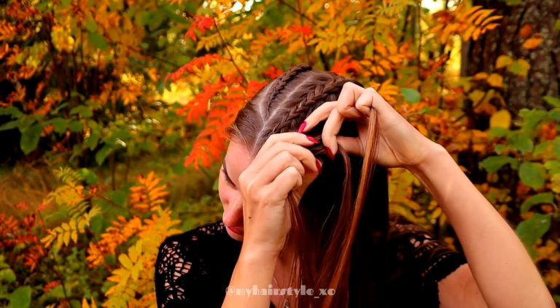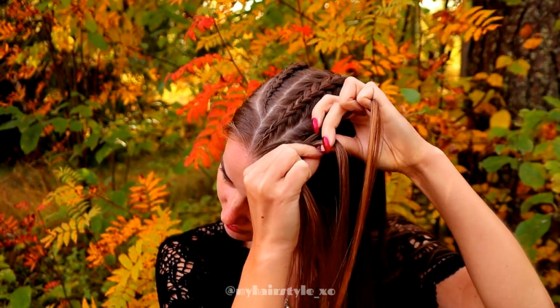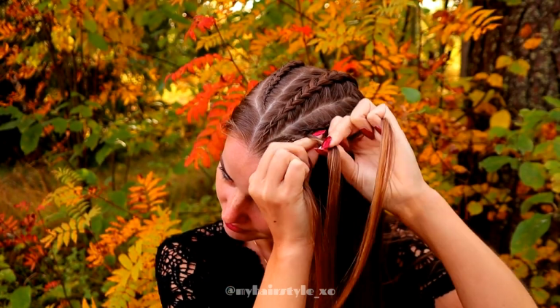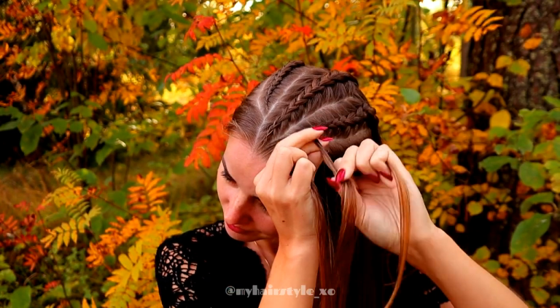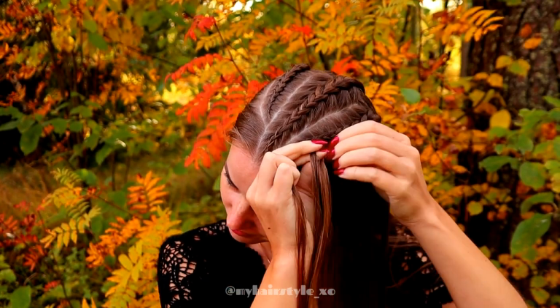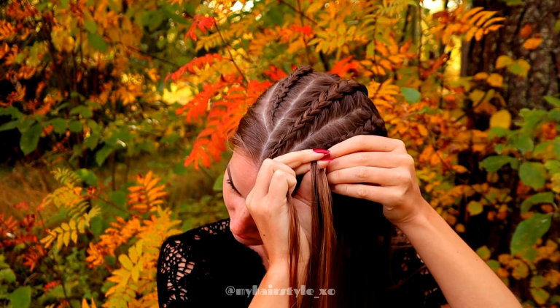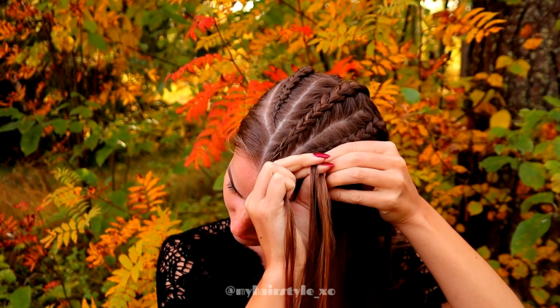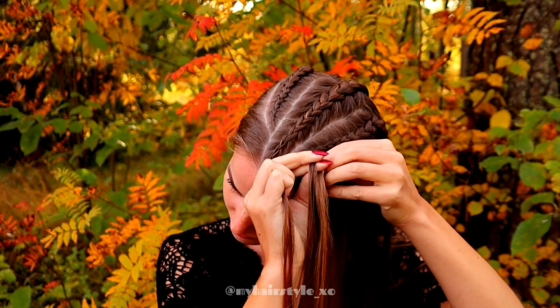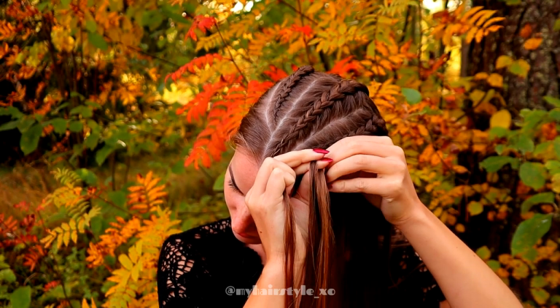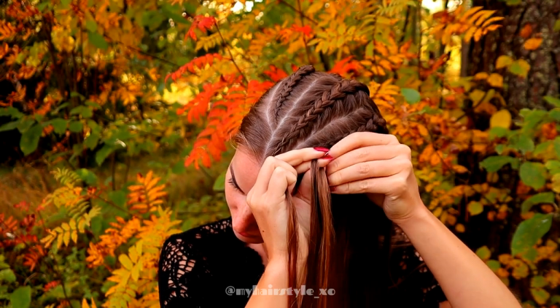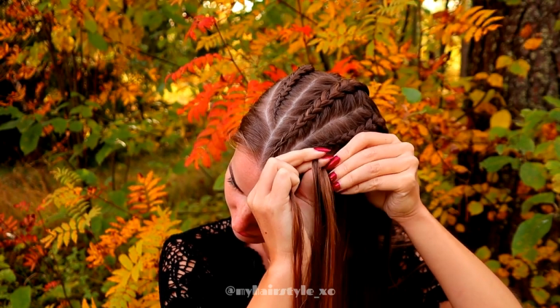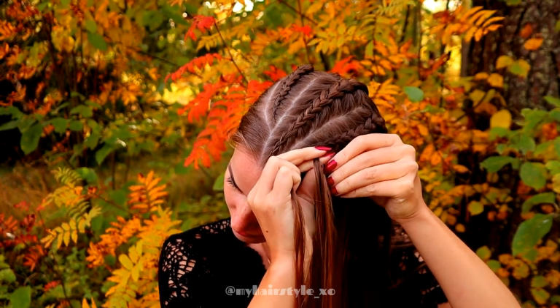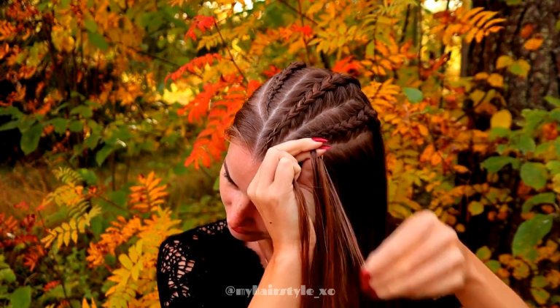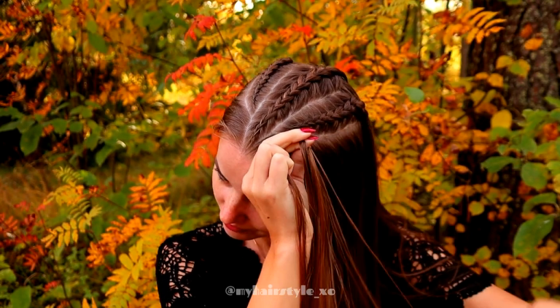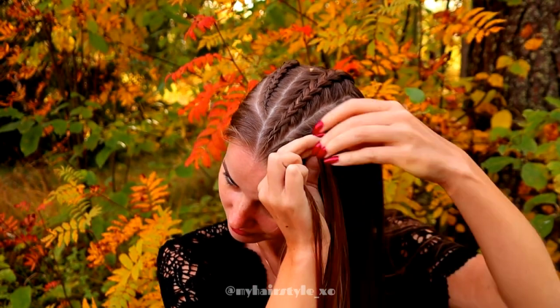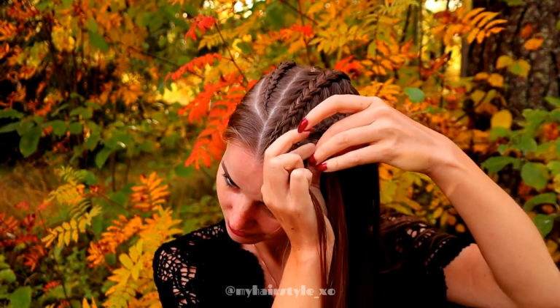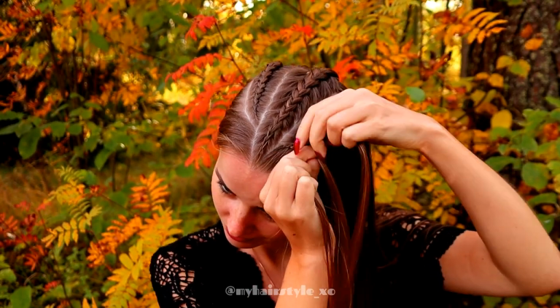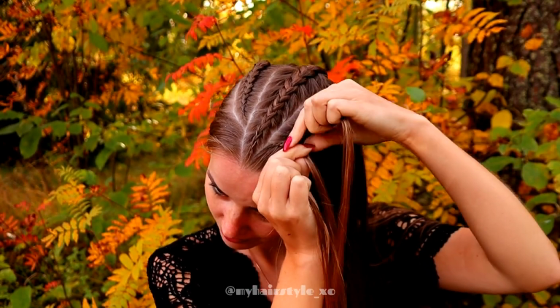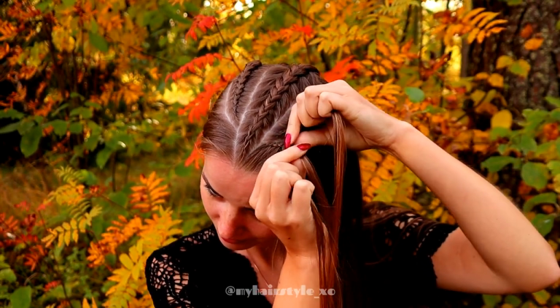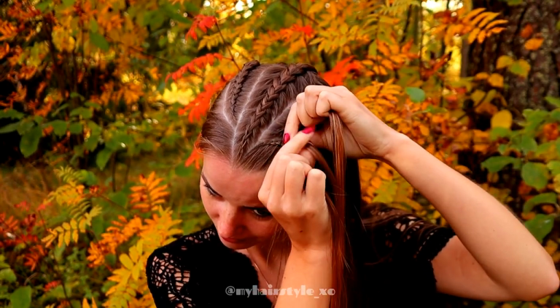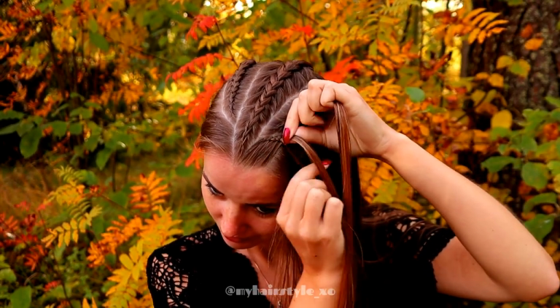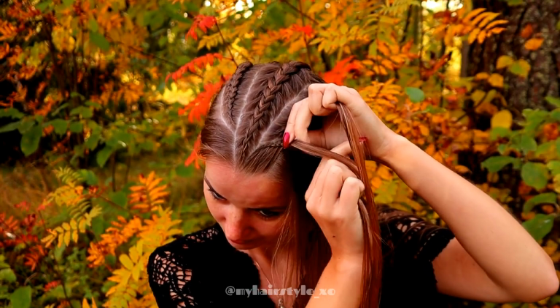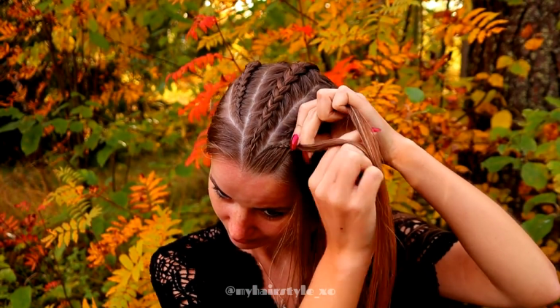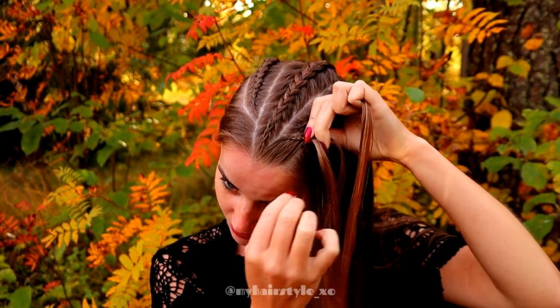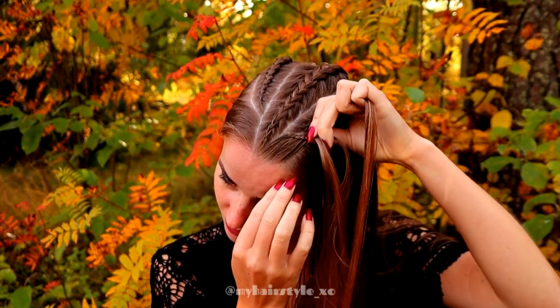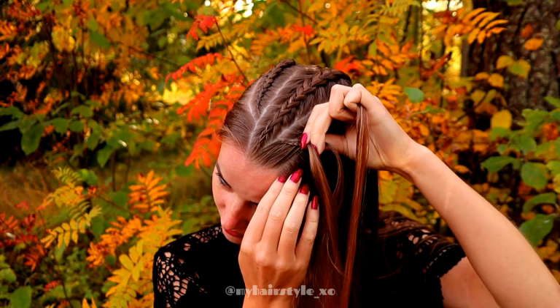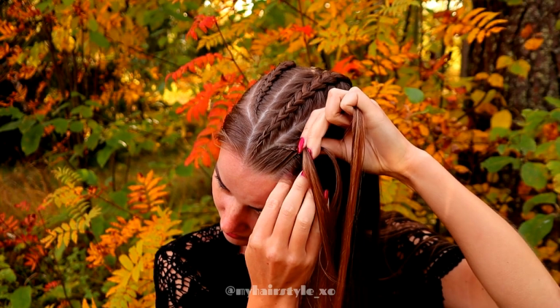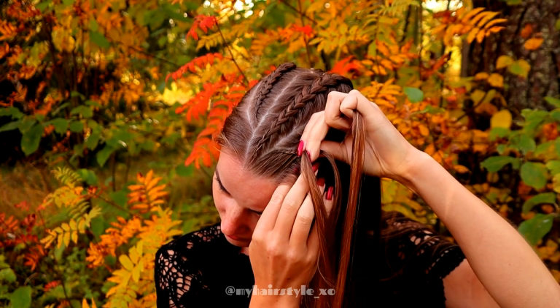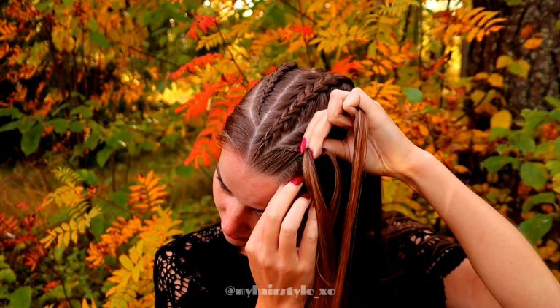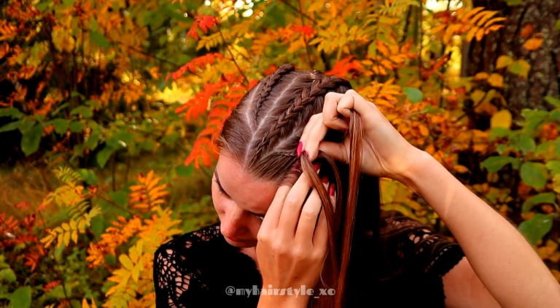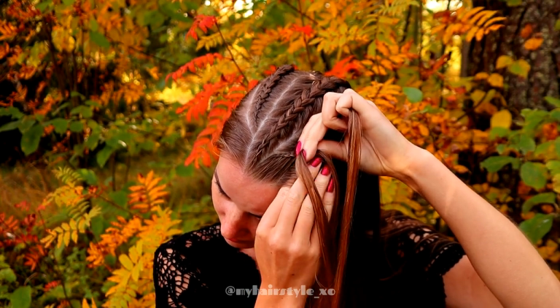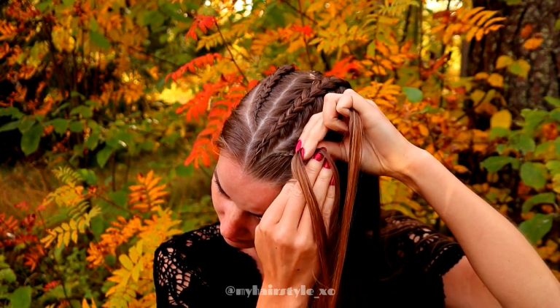Keep on repeating this pattern until the braid is the same length as the other braid.